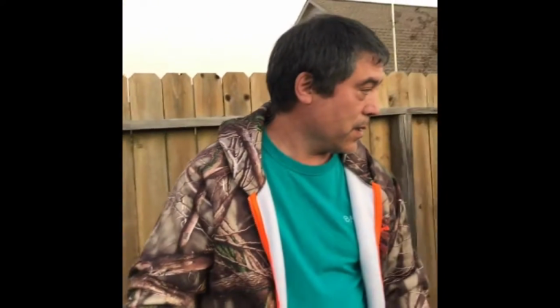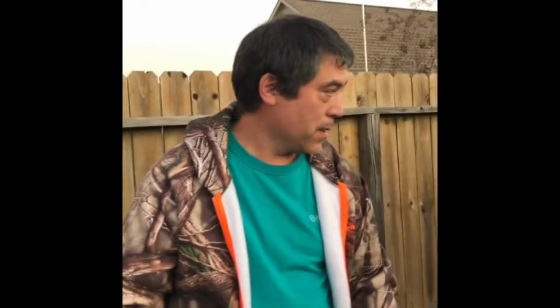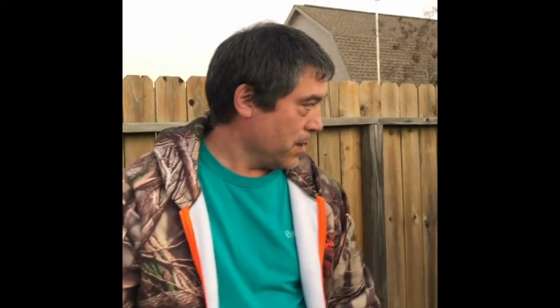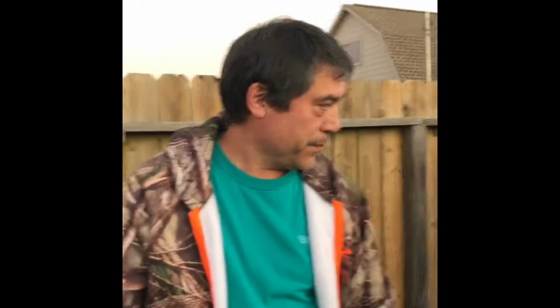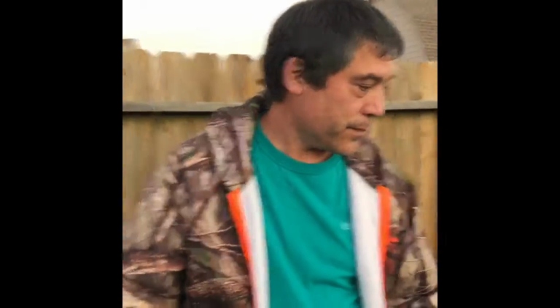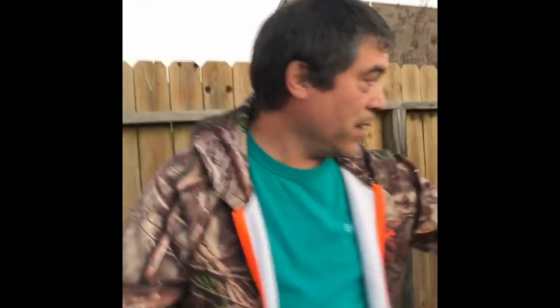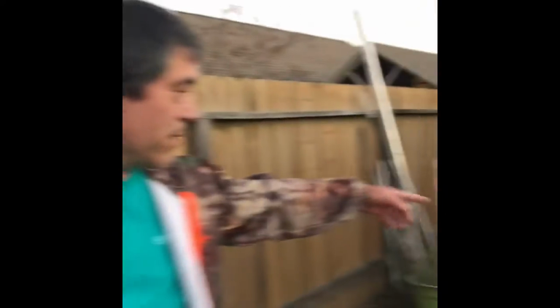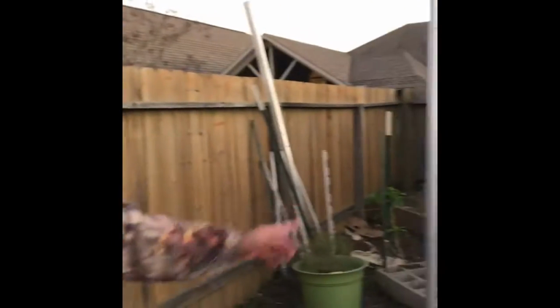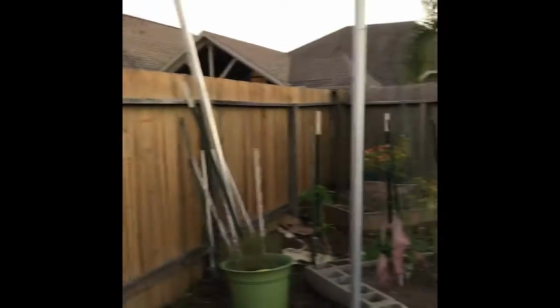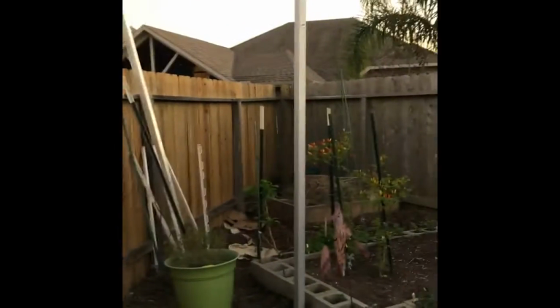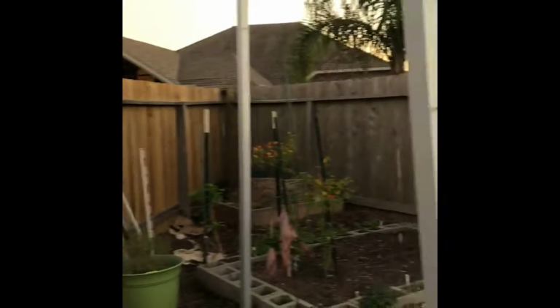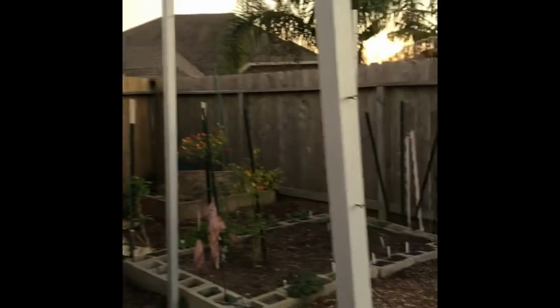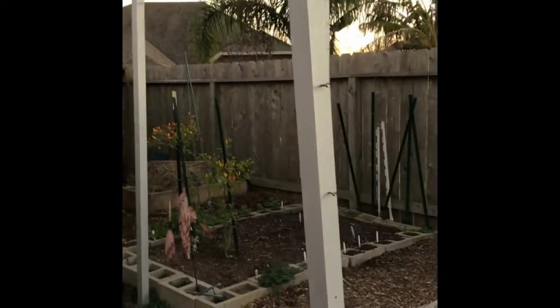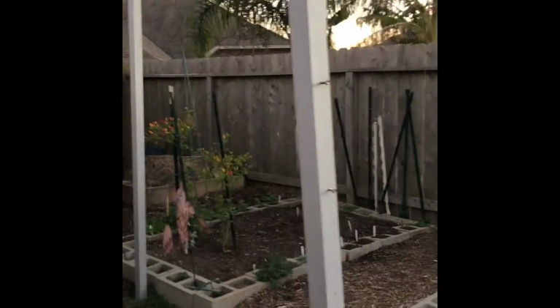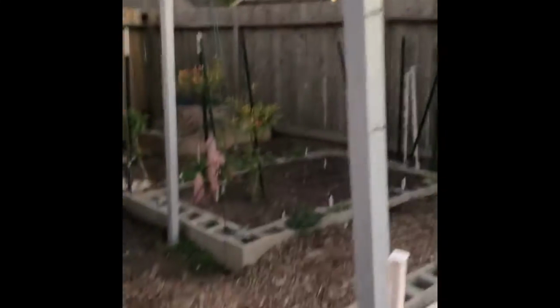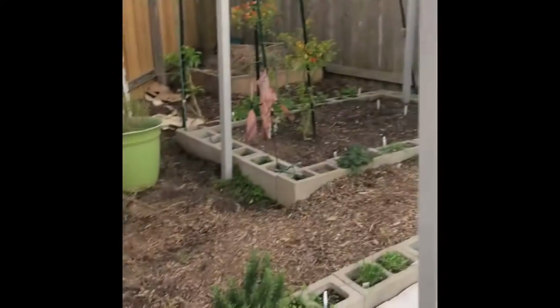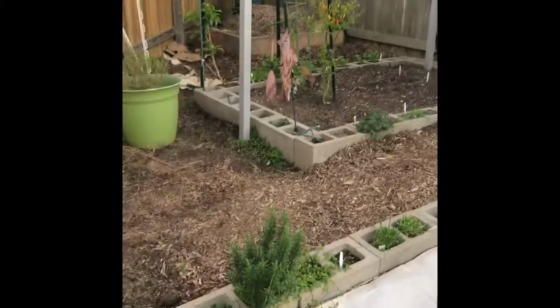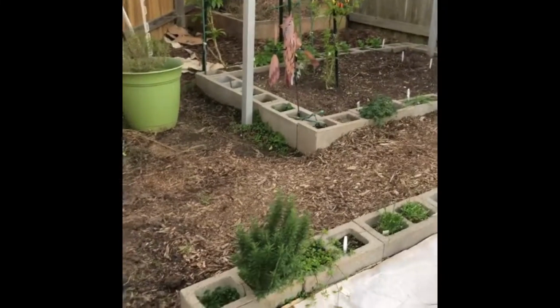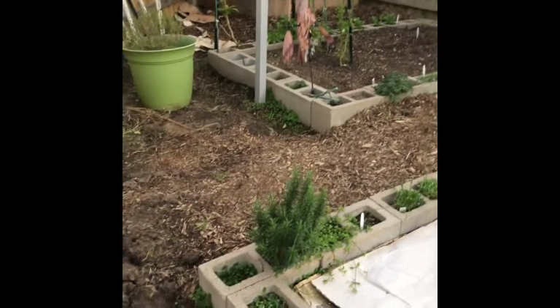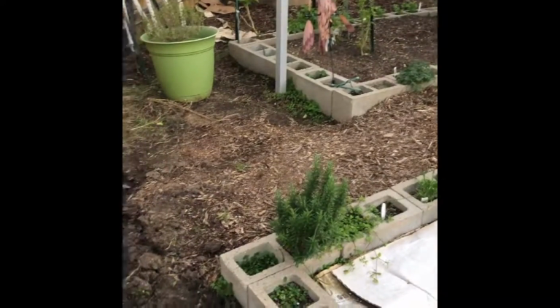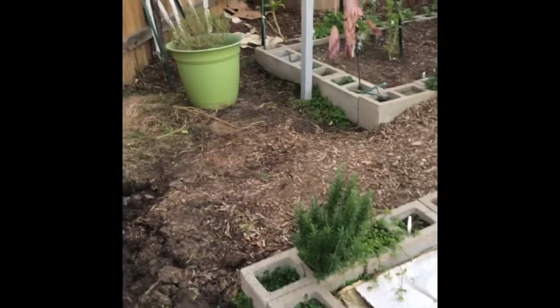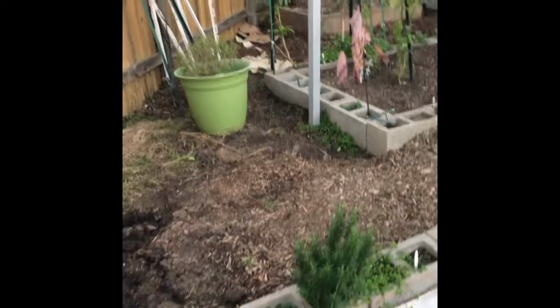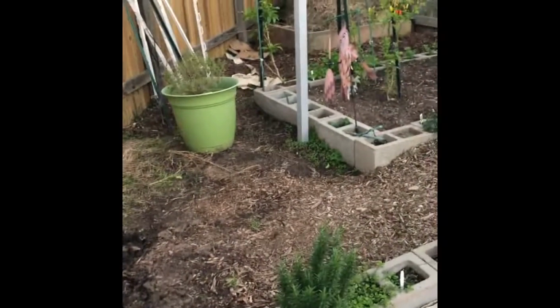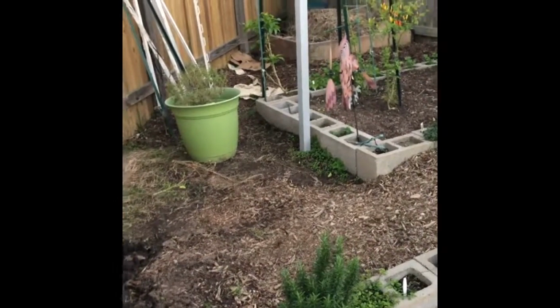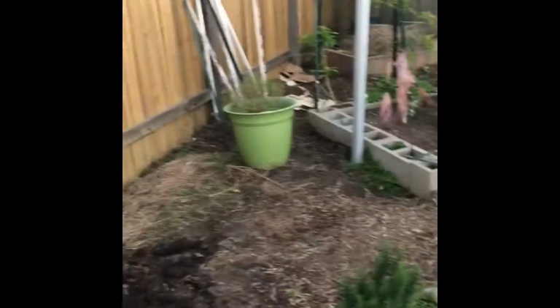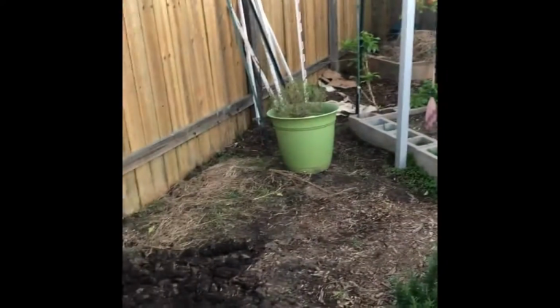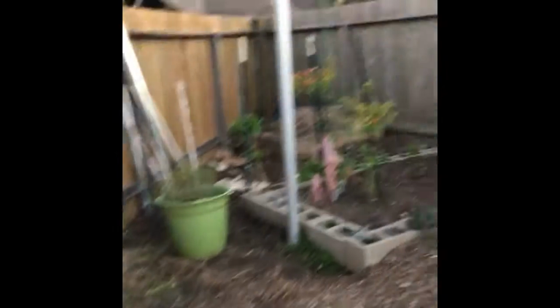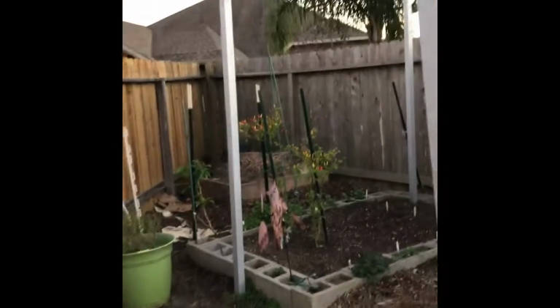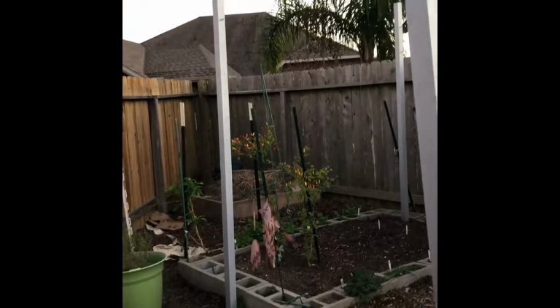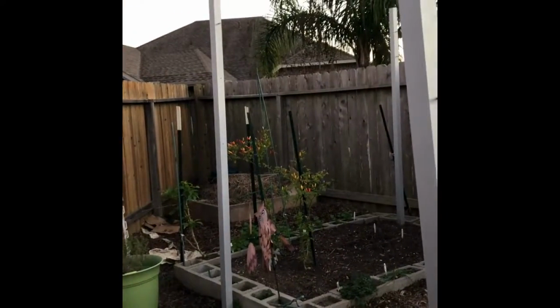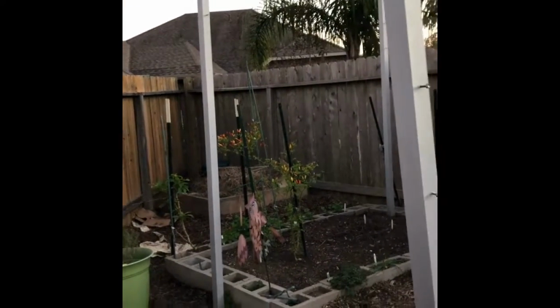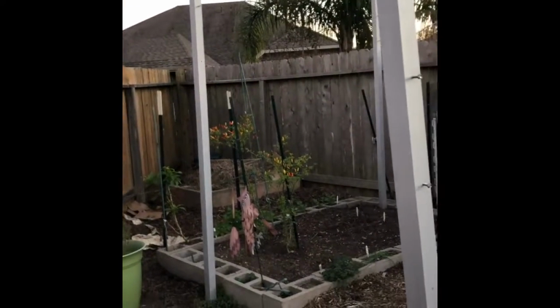And all this stuff is doing good. Got some oregano, and some rosemary, and some garlic chive. Peppers — we don't even remember what kind of peppers they are, but they're growing.